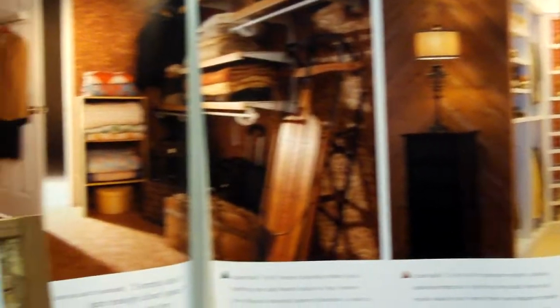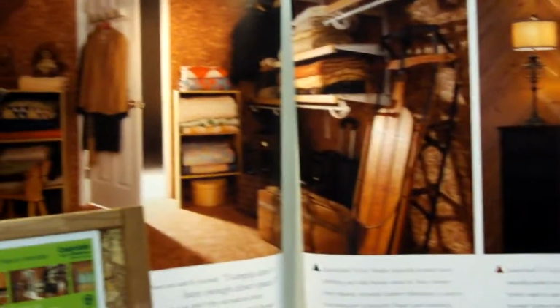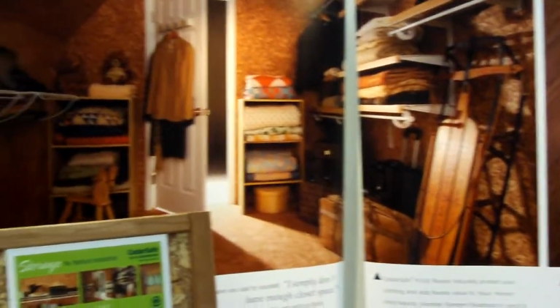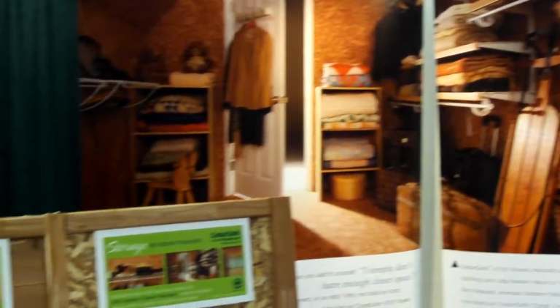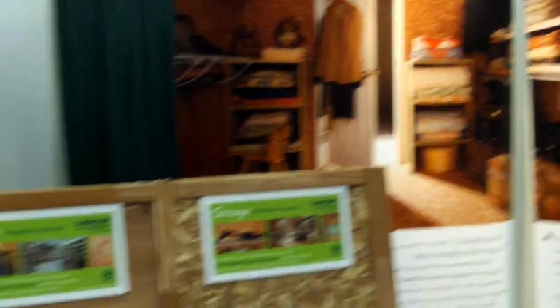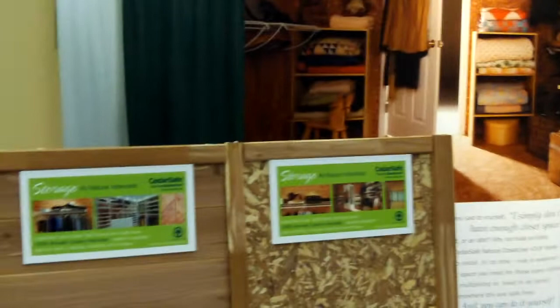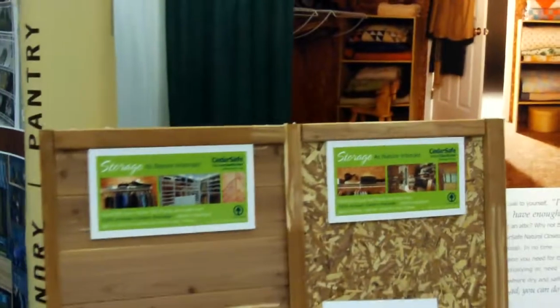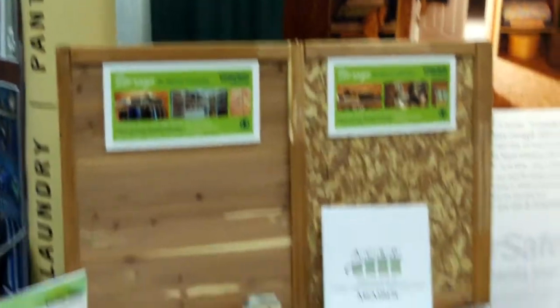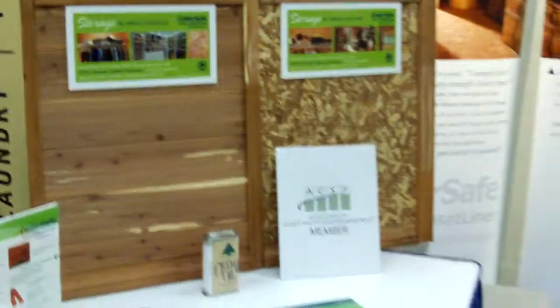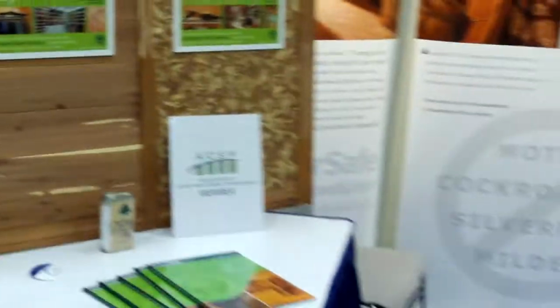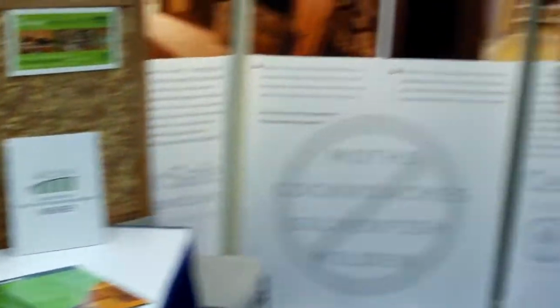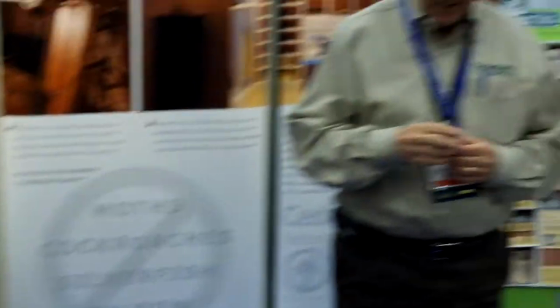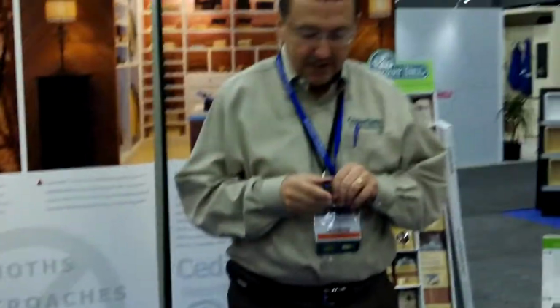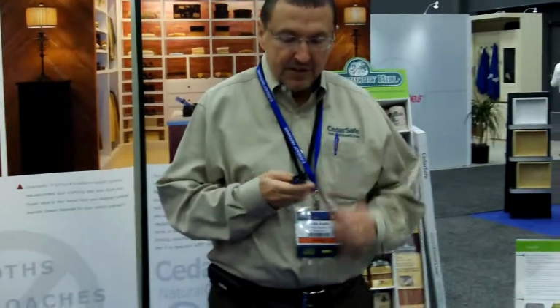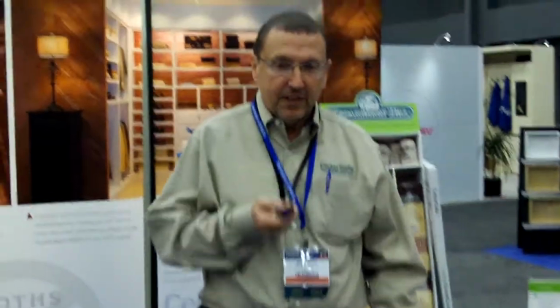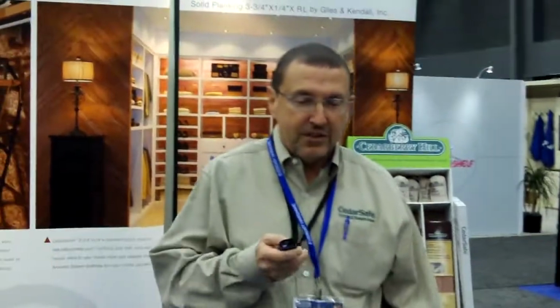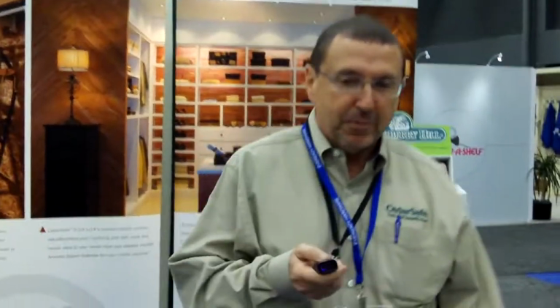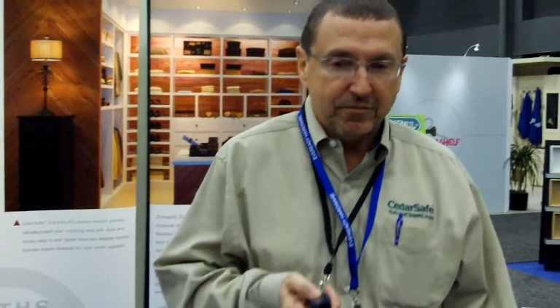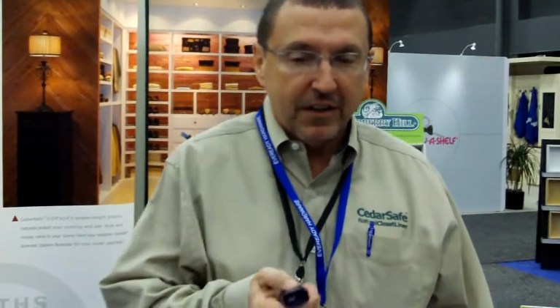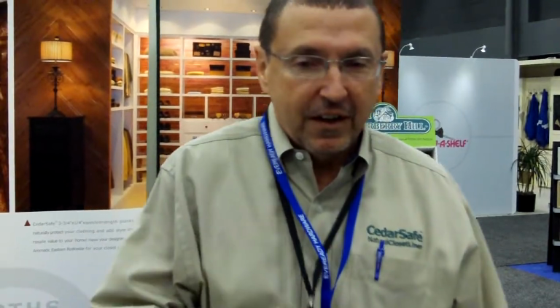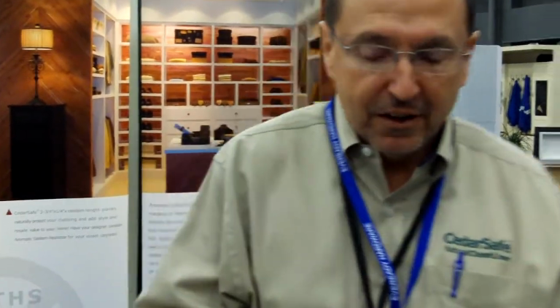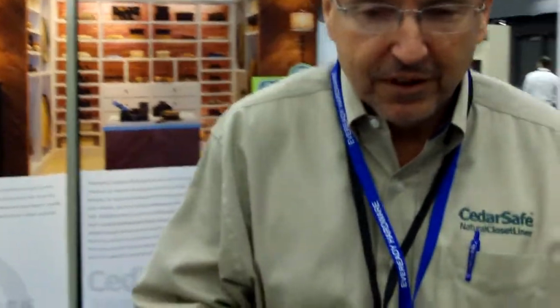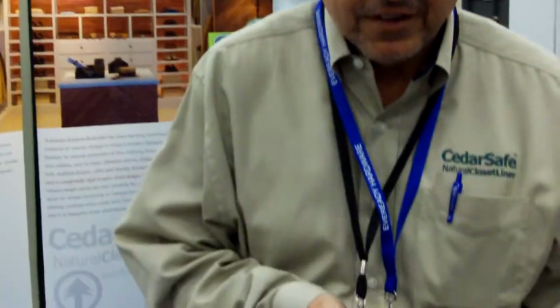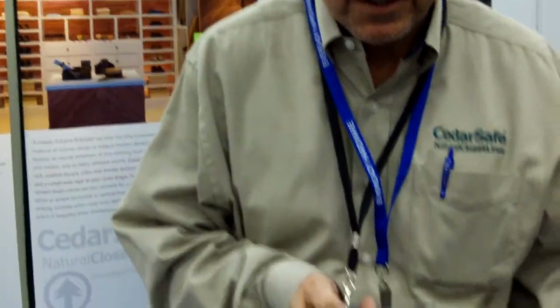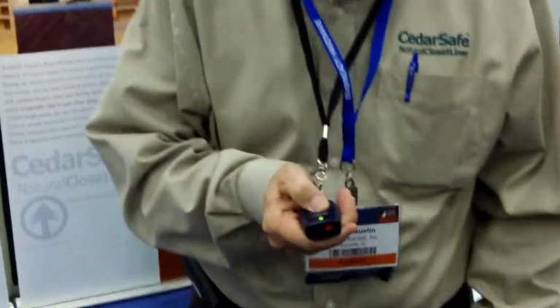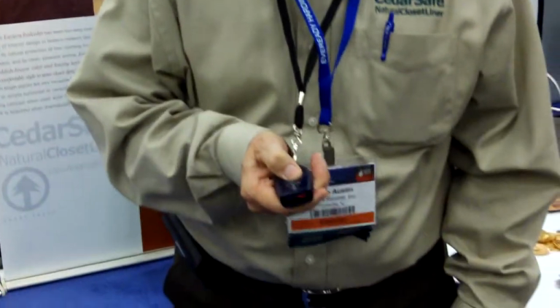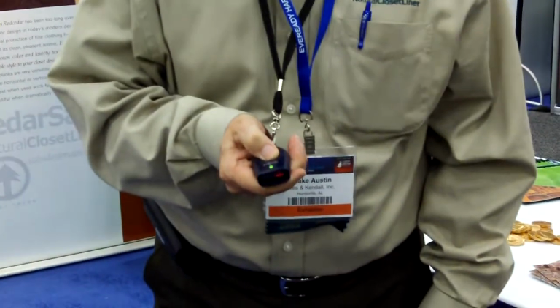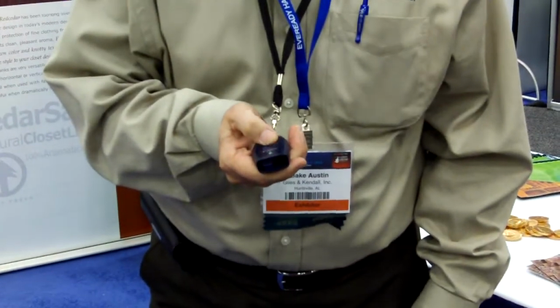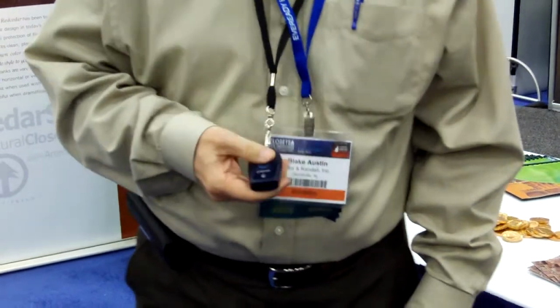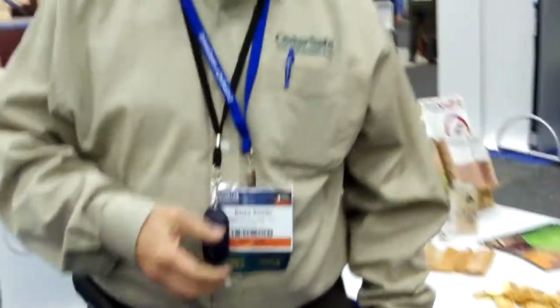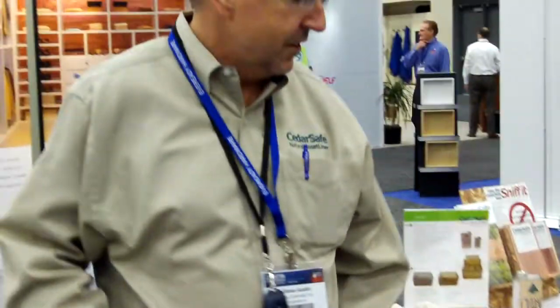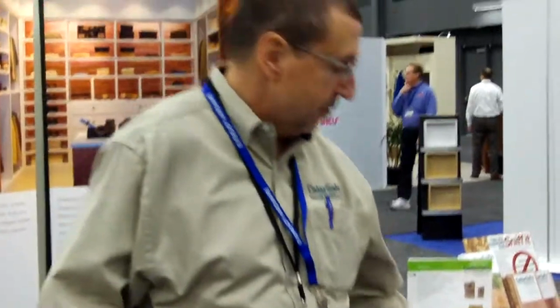So if you have any questions, I thank you for coming by today, and let us send you some information. I will scan your card here, and we will send you some information.